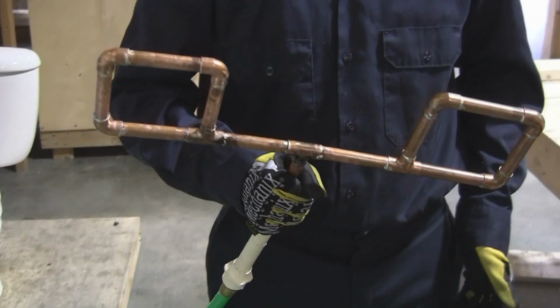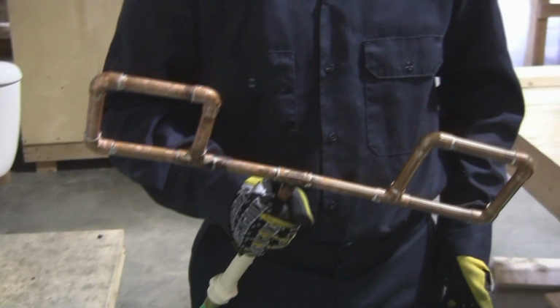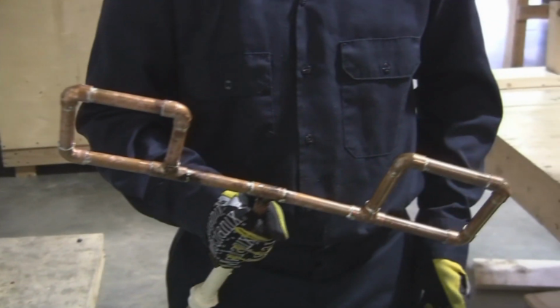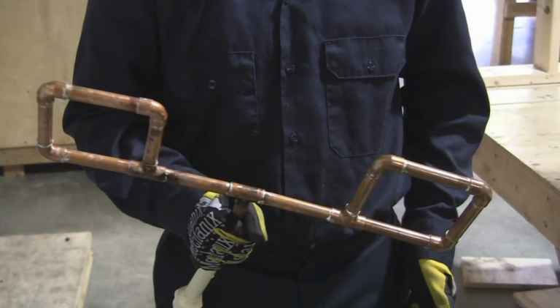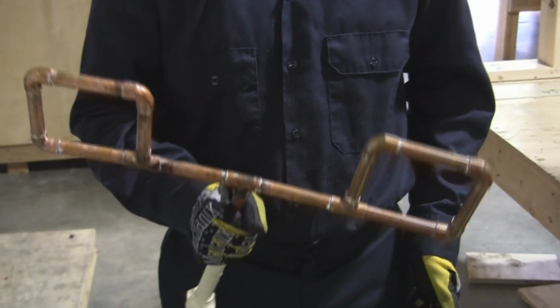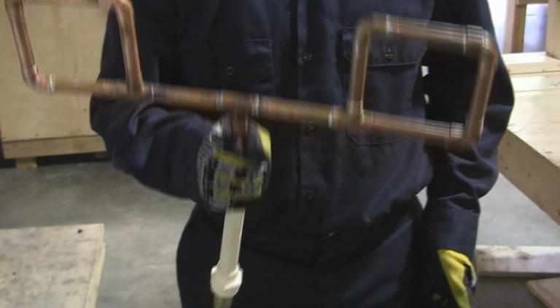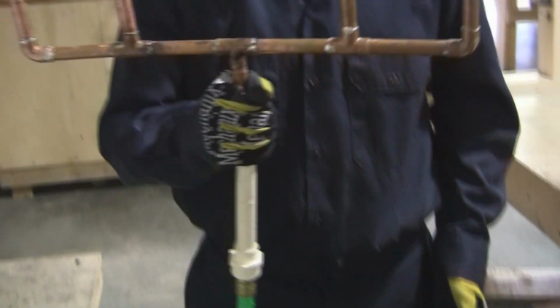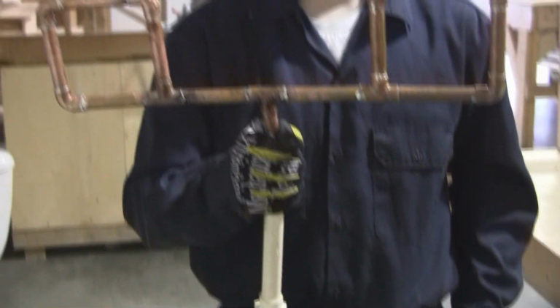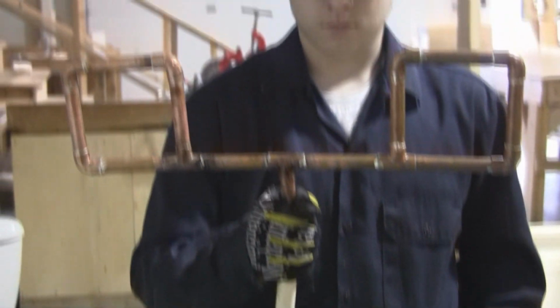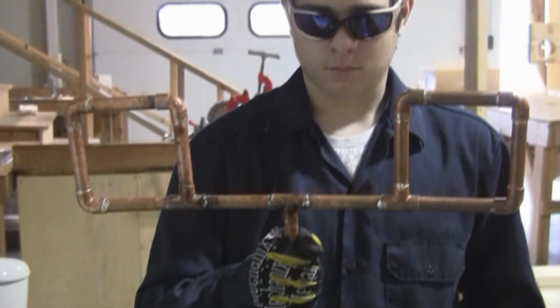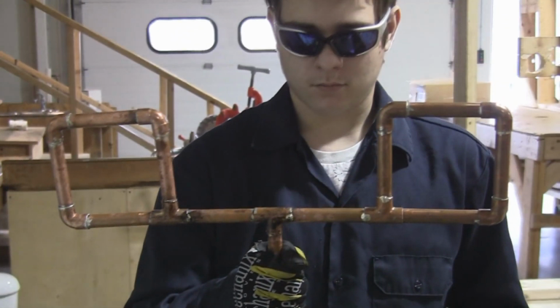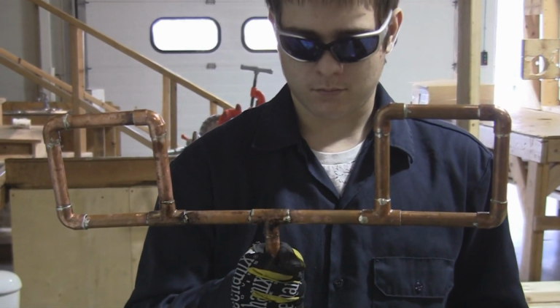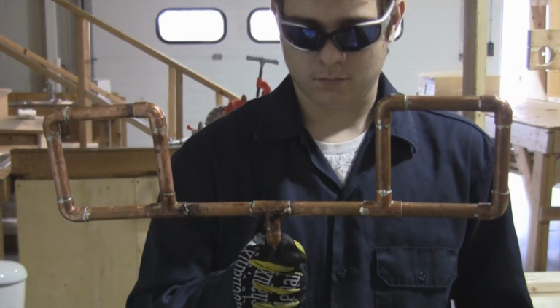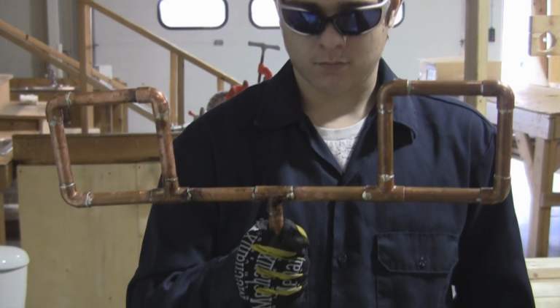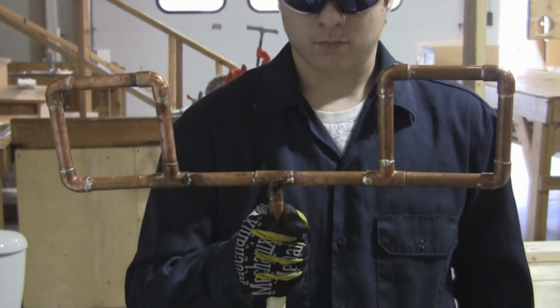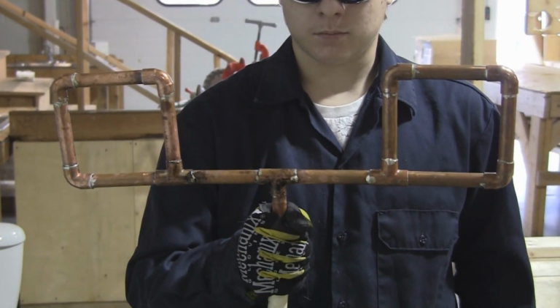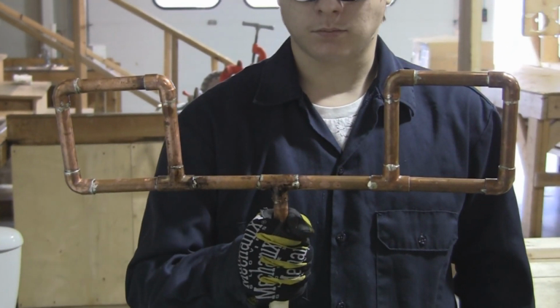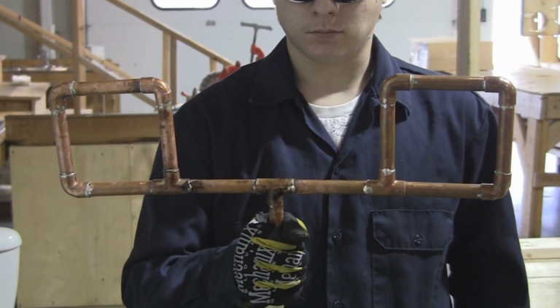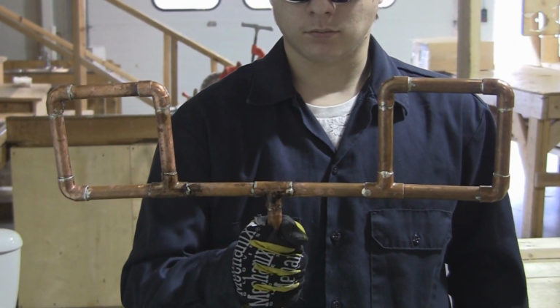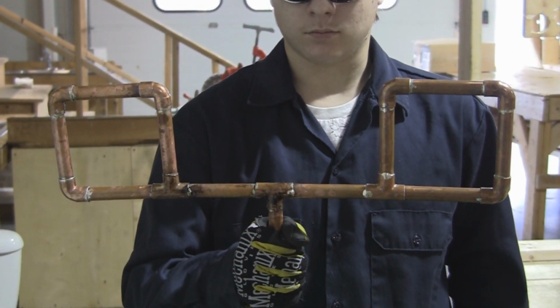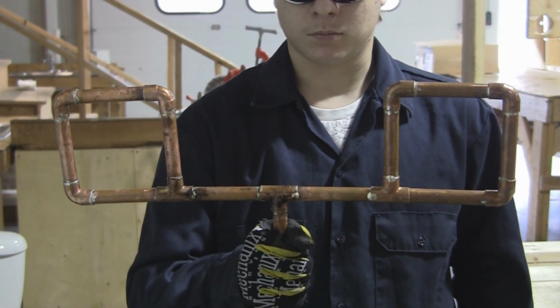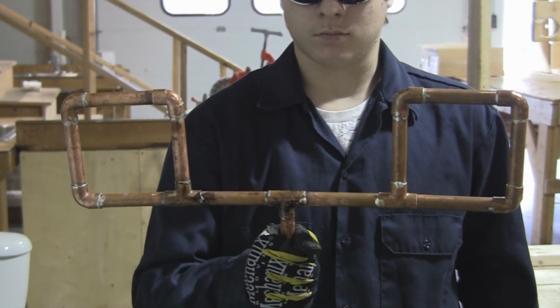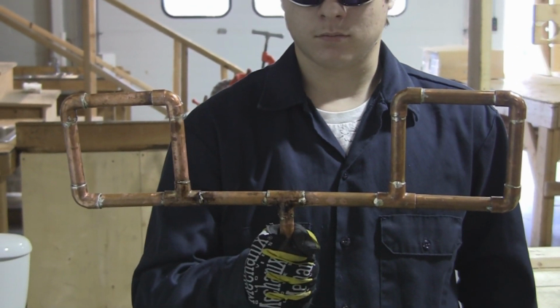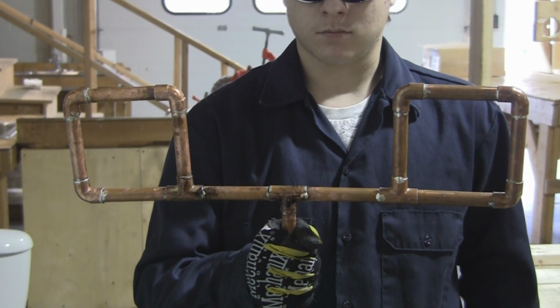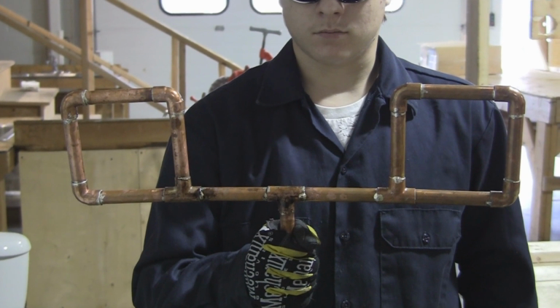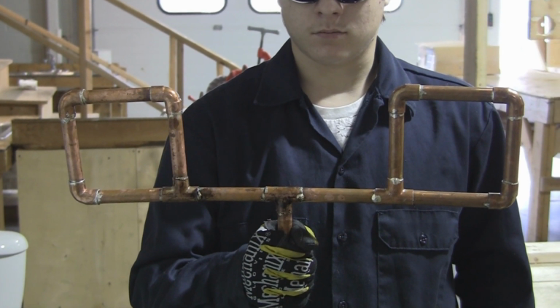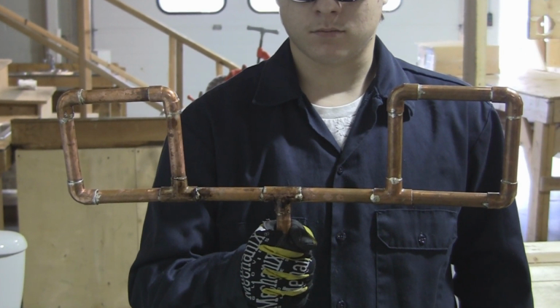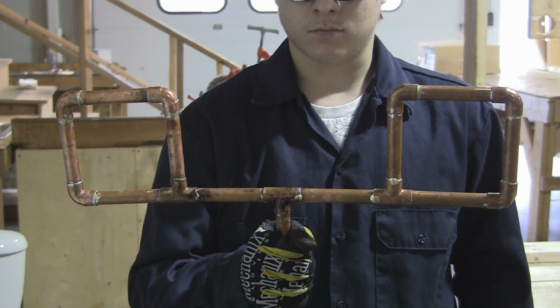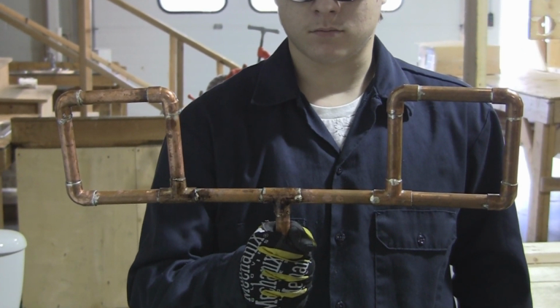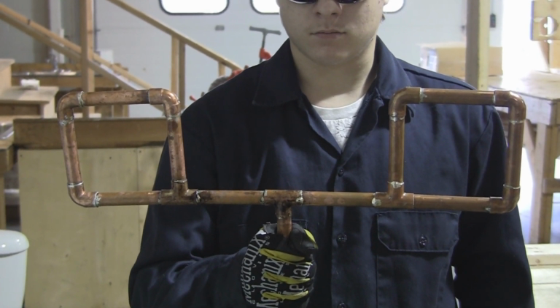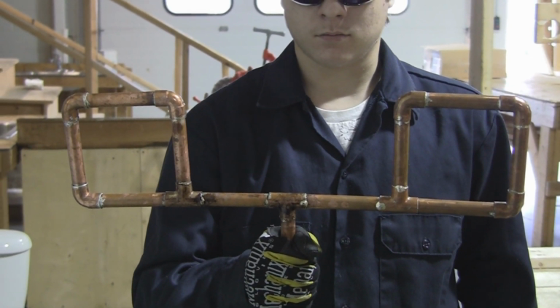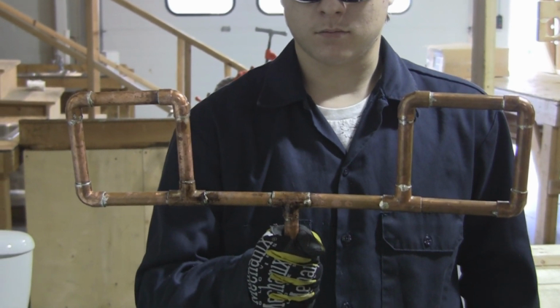Can you hold that piece up for us? And that is the final product of me, Elijah, Chandler, John, and Ed's project.